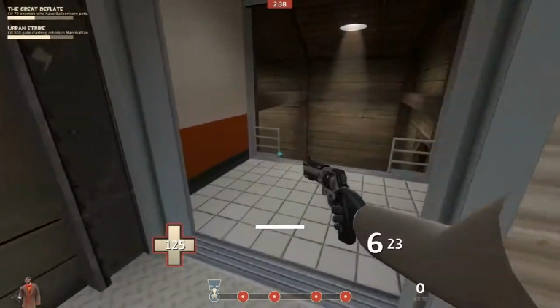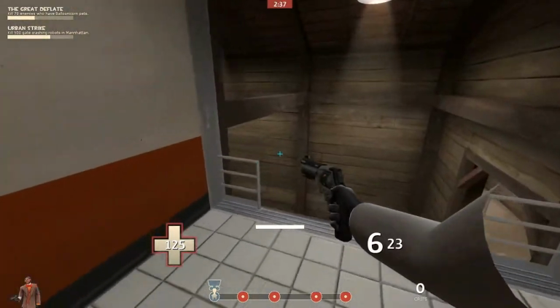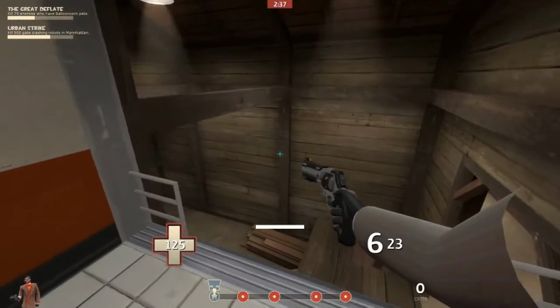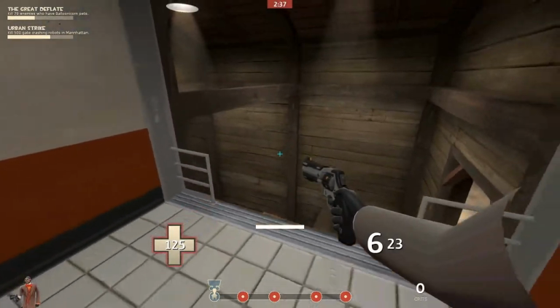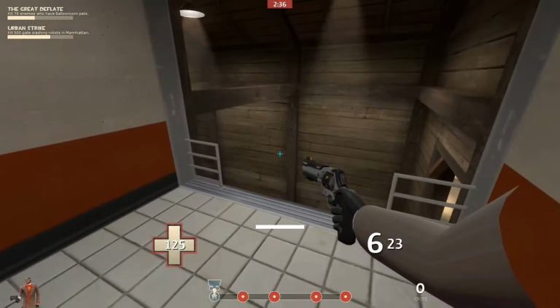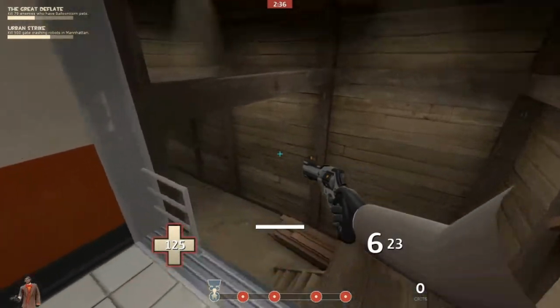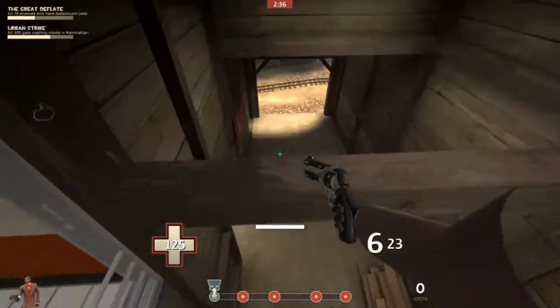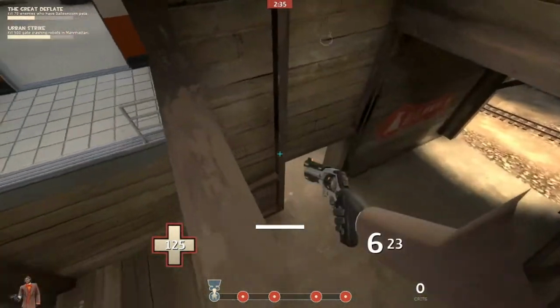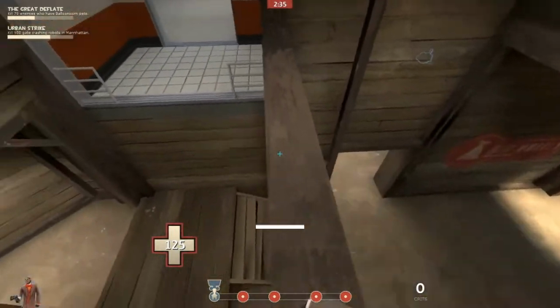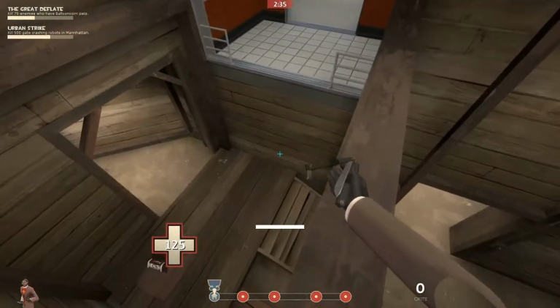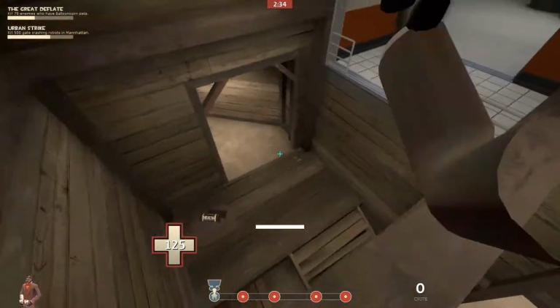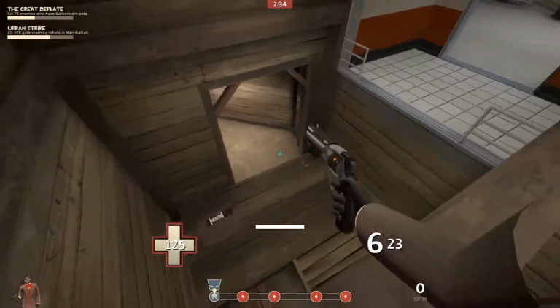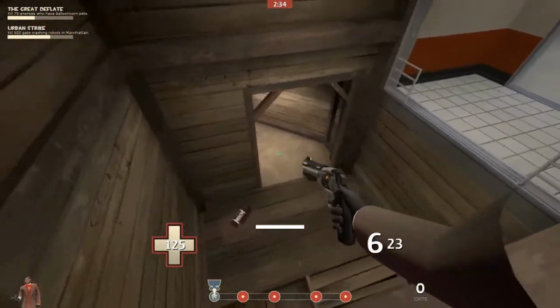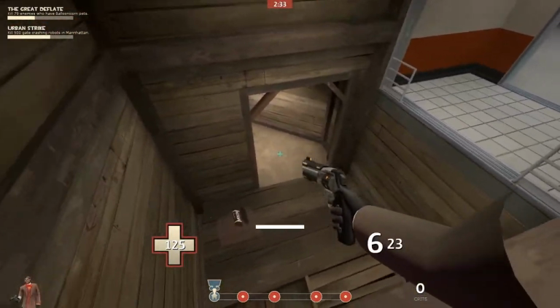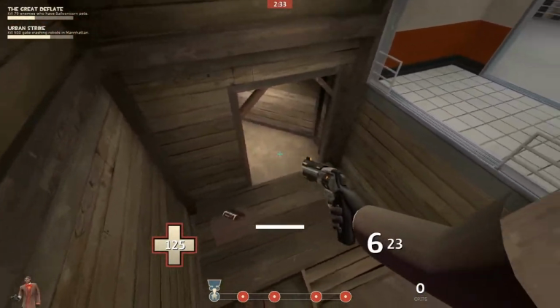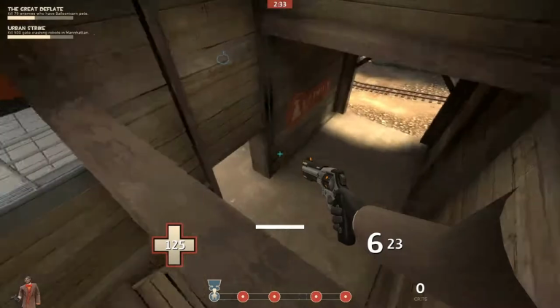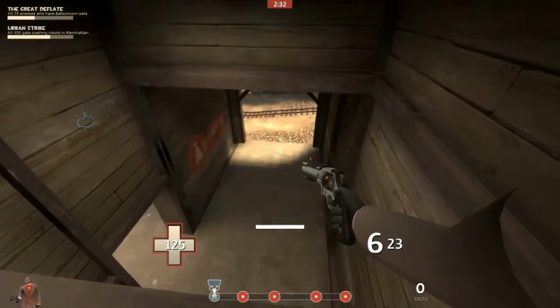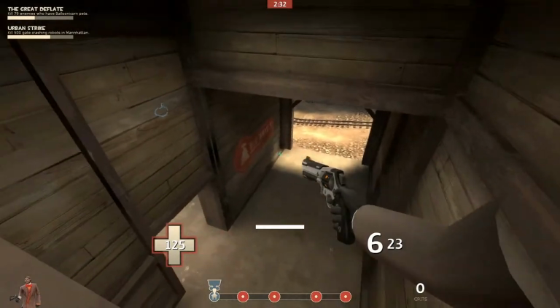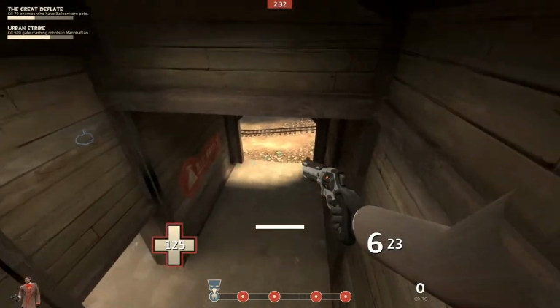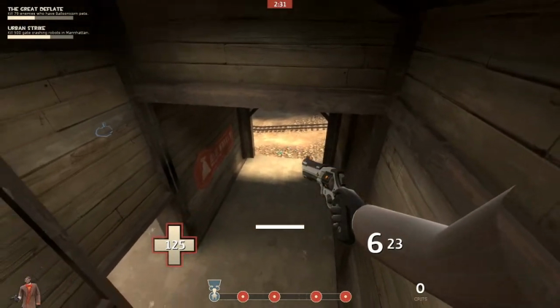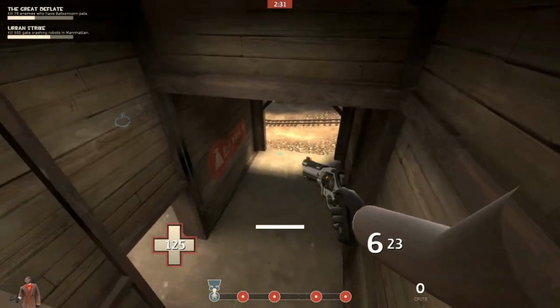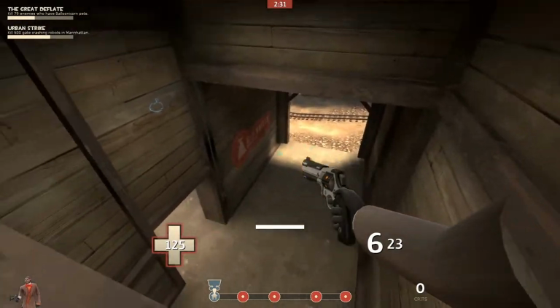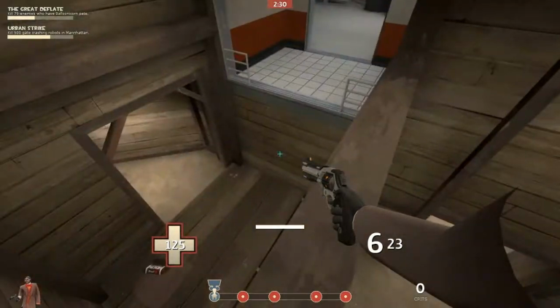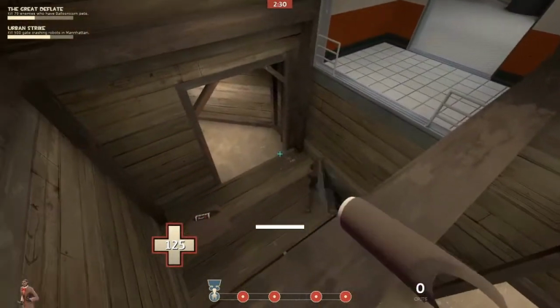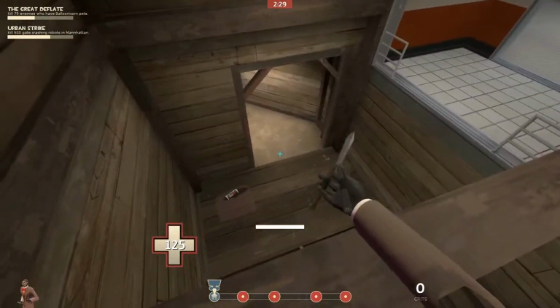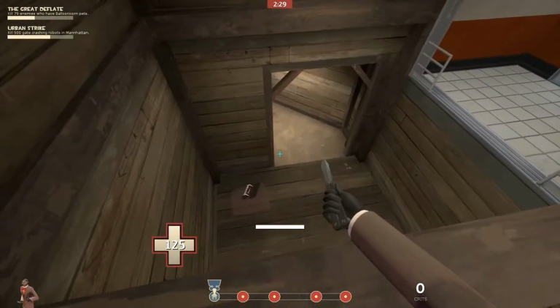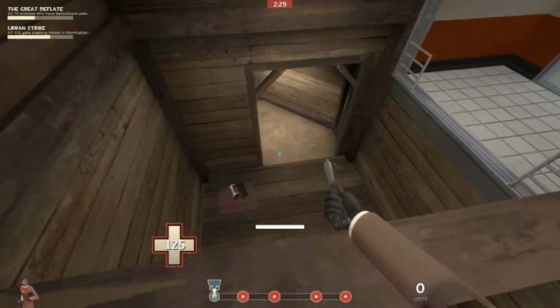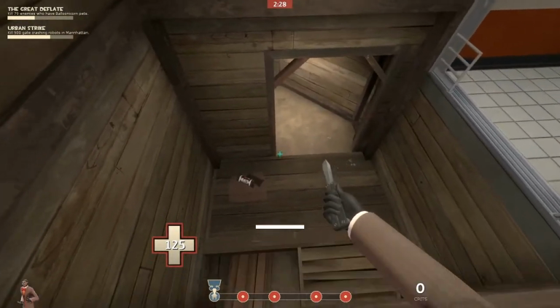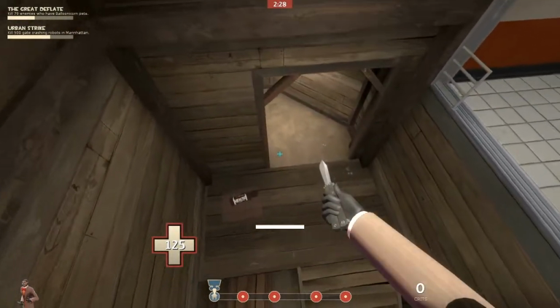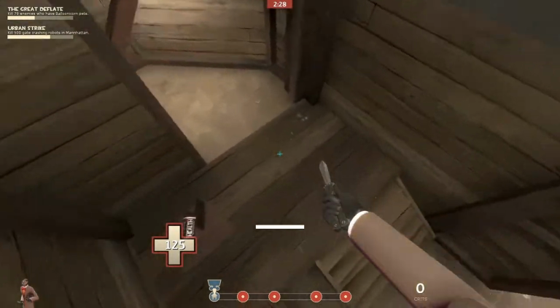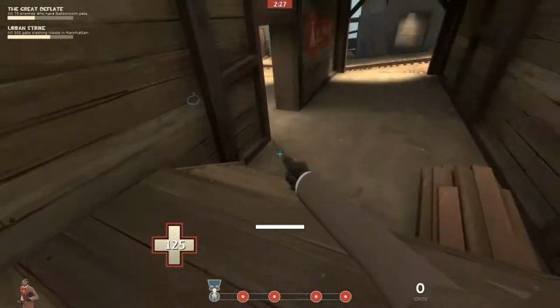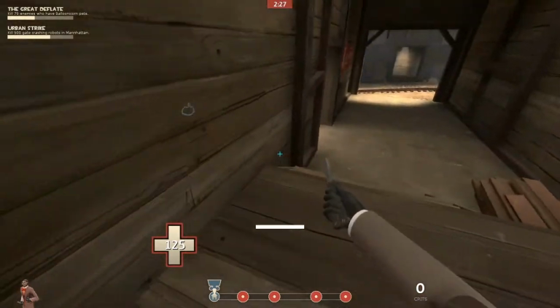You can actually perch on this rafter here and wait for people underneath. People coming from this door are unlikely to spot you, although you are a little bit more obvious to people coming from the other door. But as long as you're quick enough you can get a pretty cheap stab.